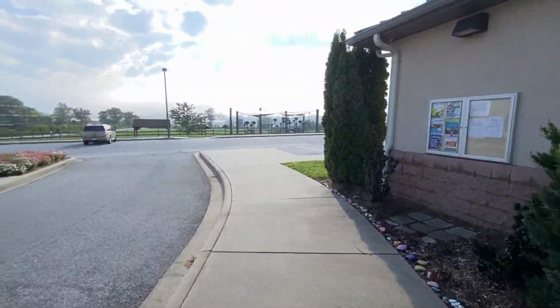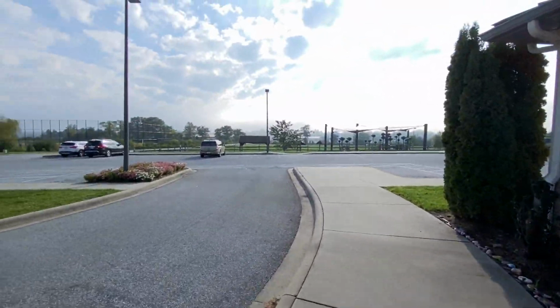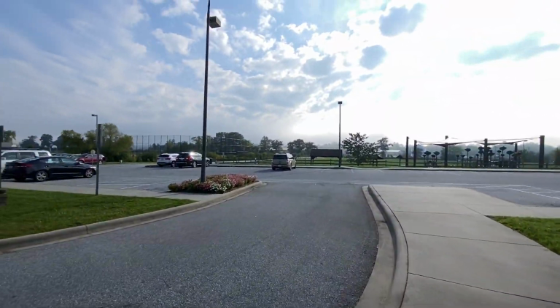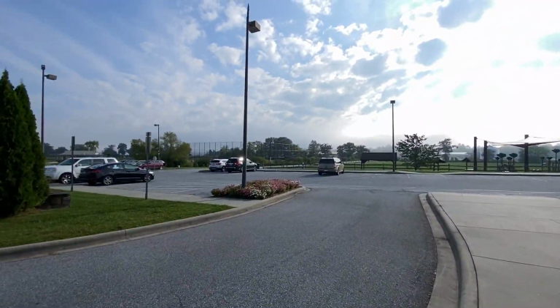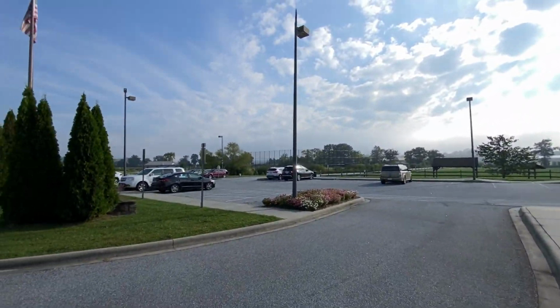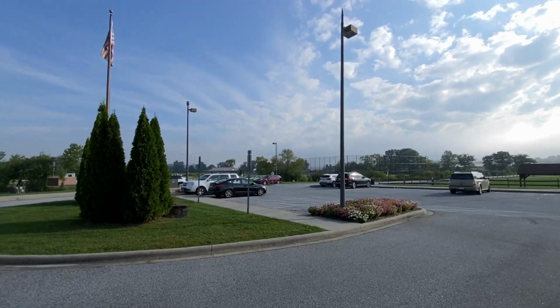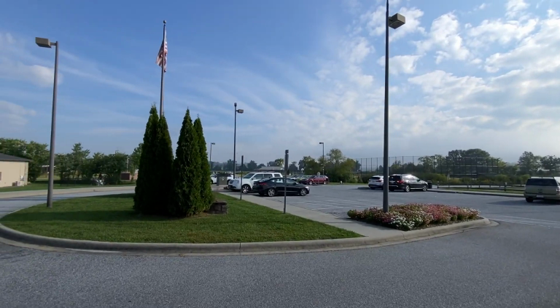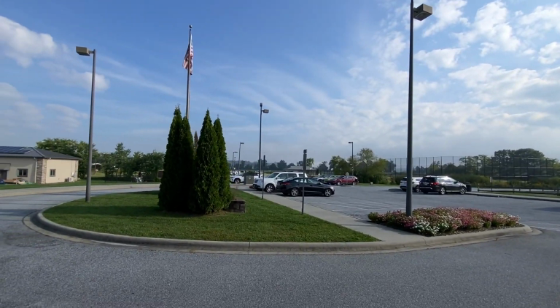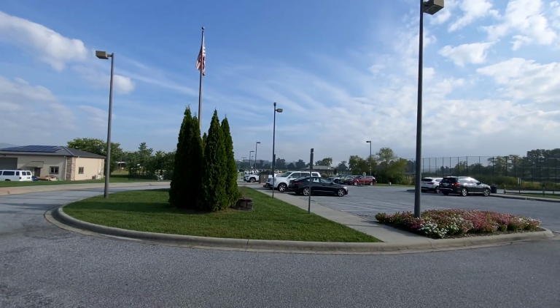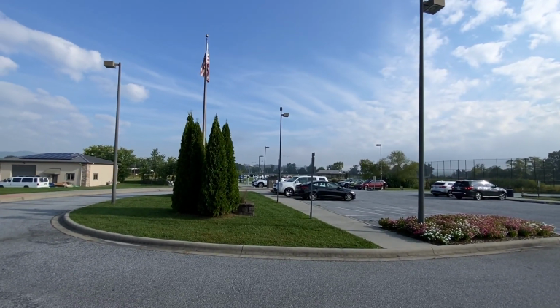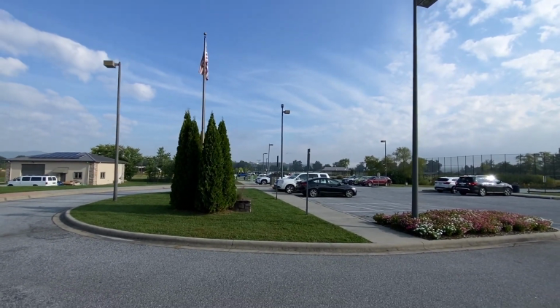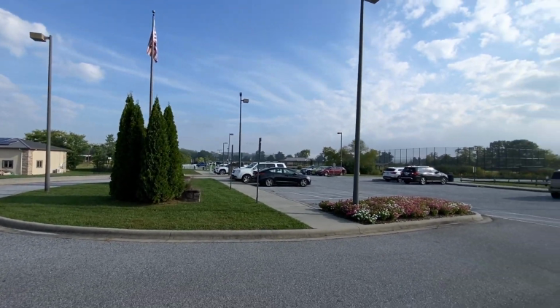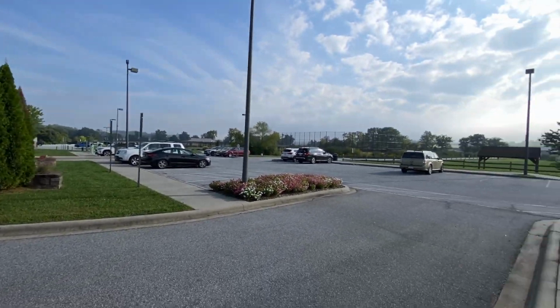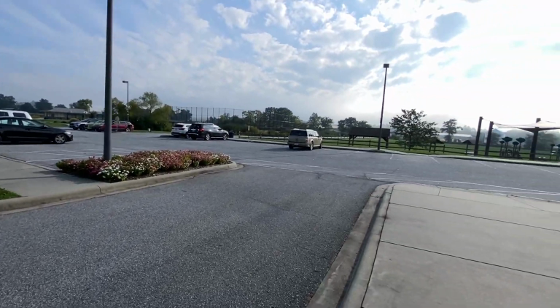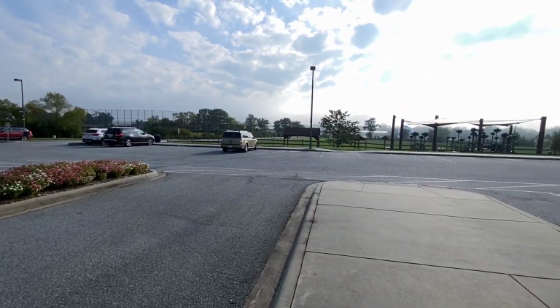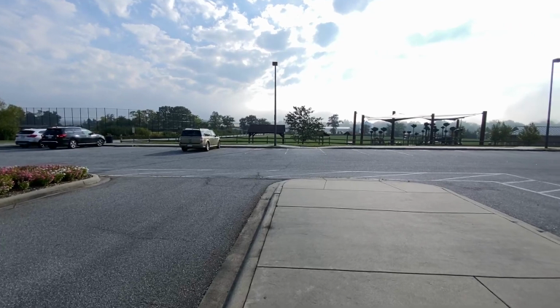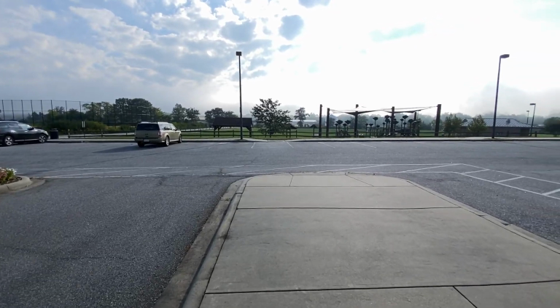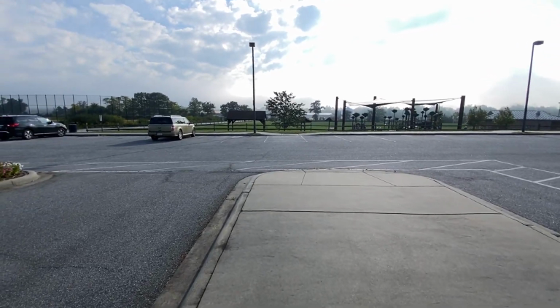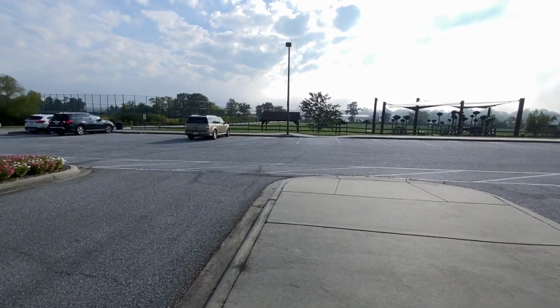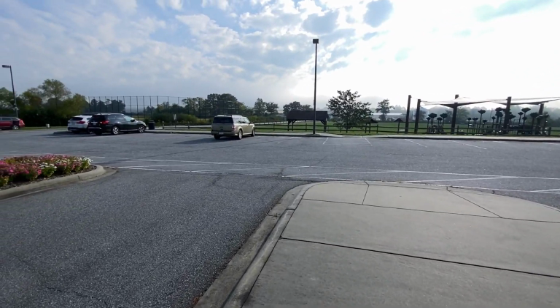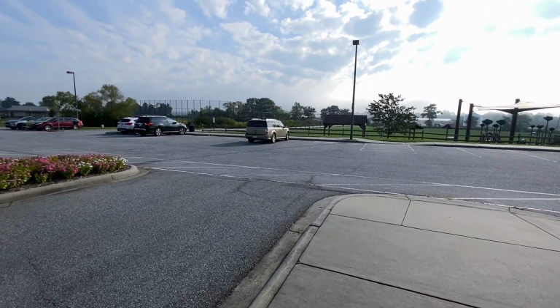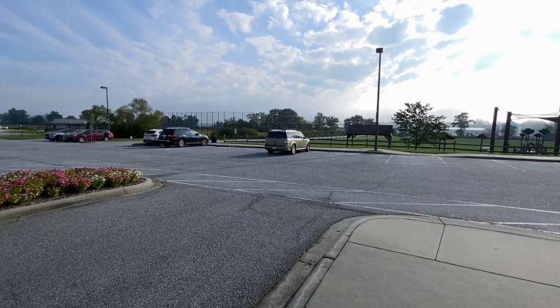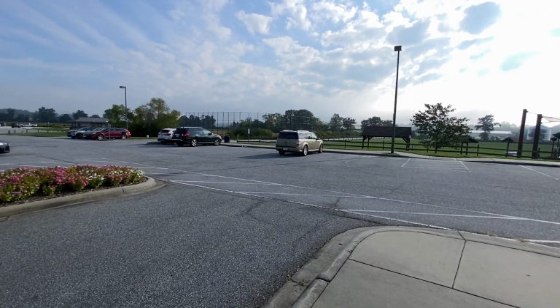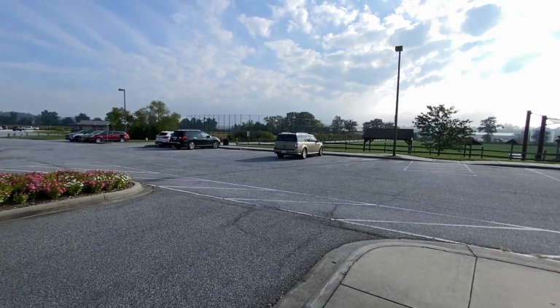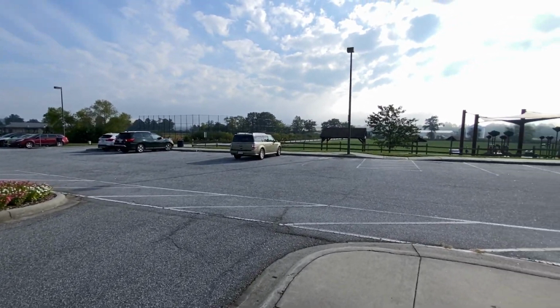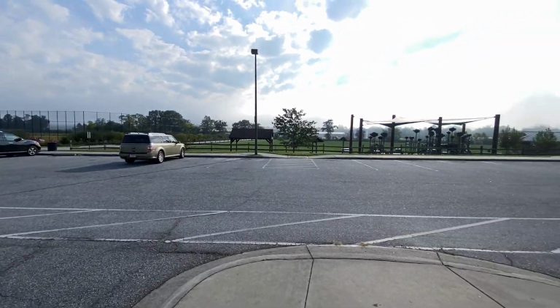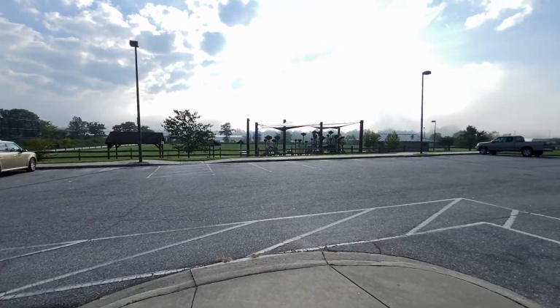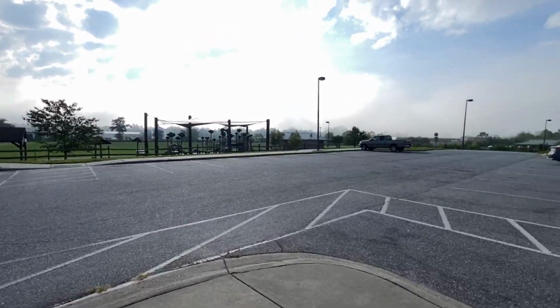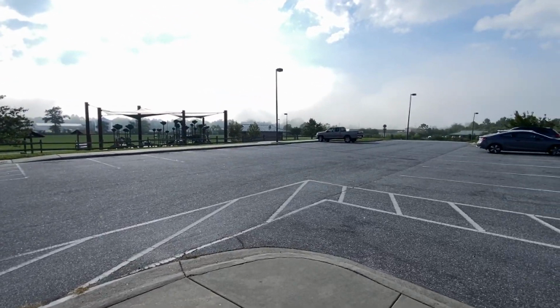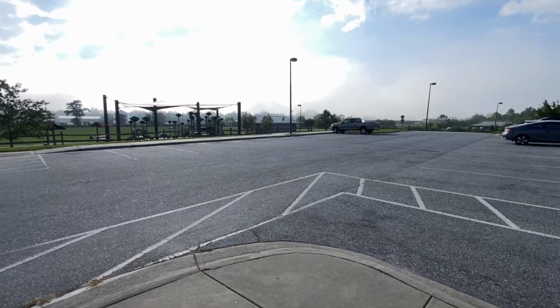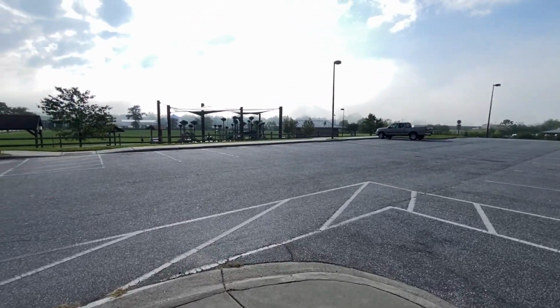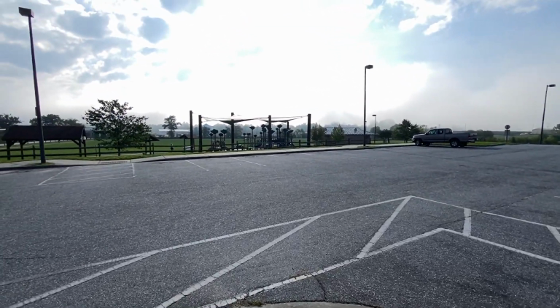Mills River was incorporated in 2003, so it's a fairly new town. Basically, this park is what I think everybody considers to be the town center.